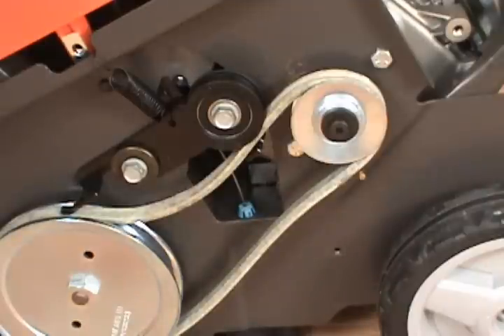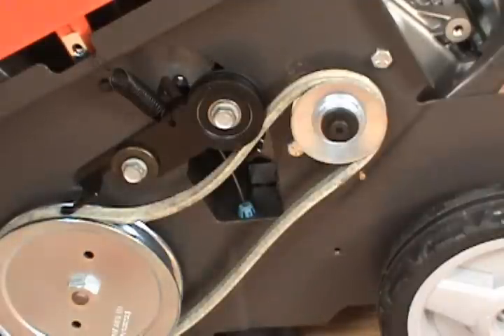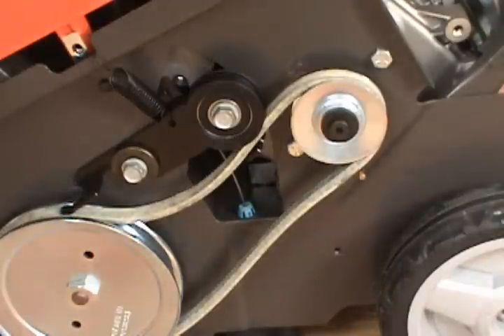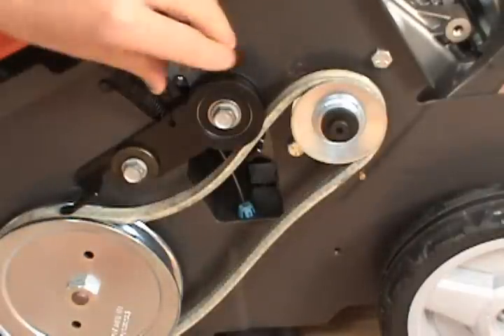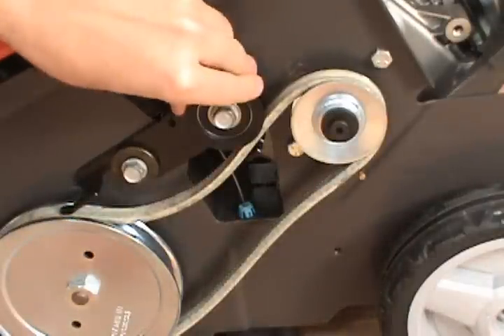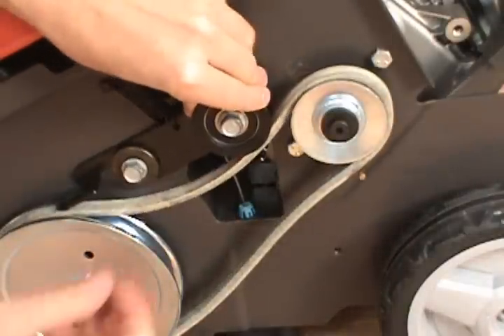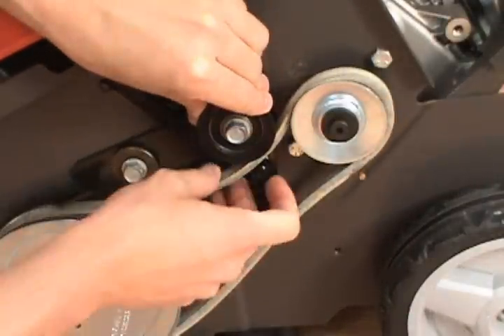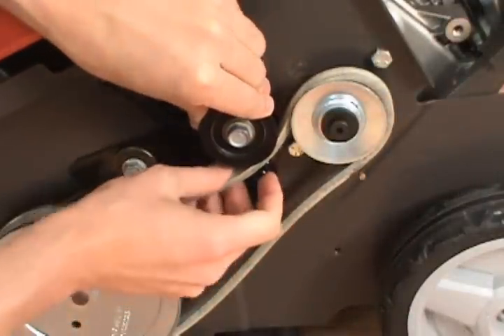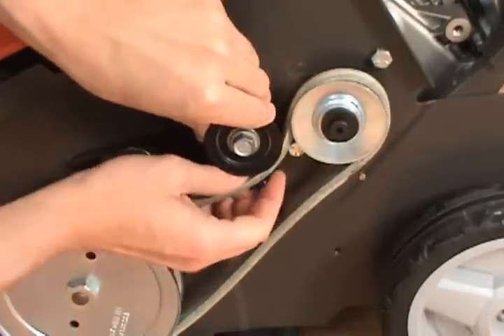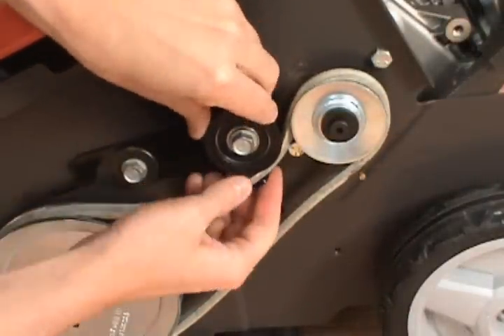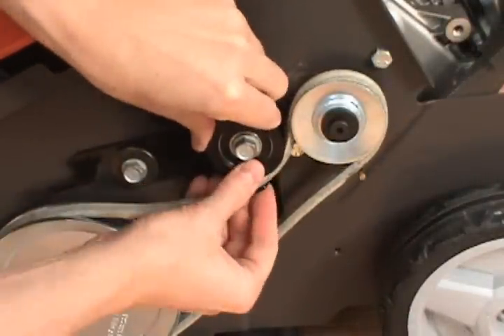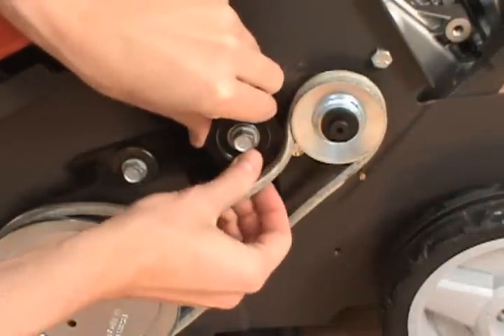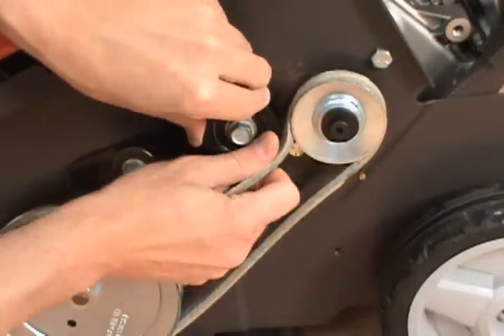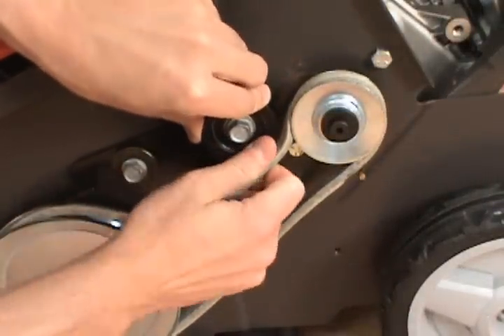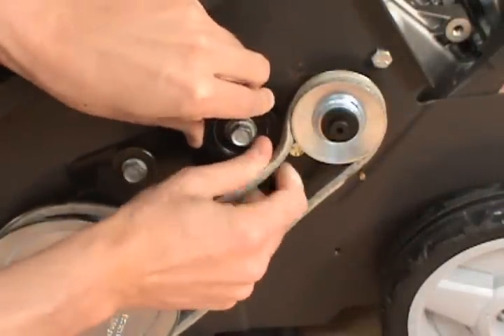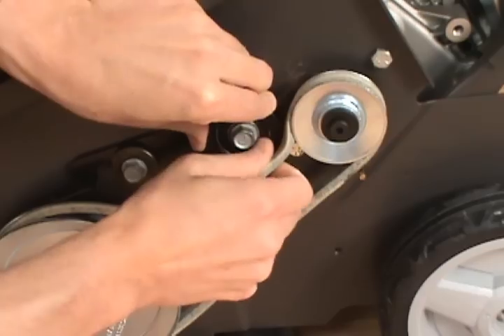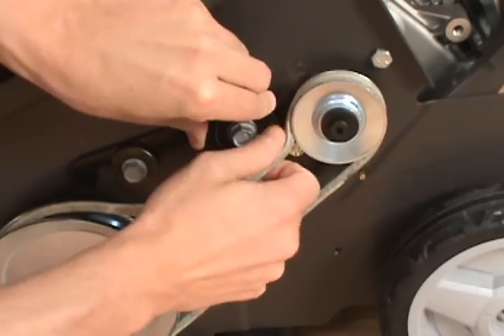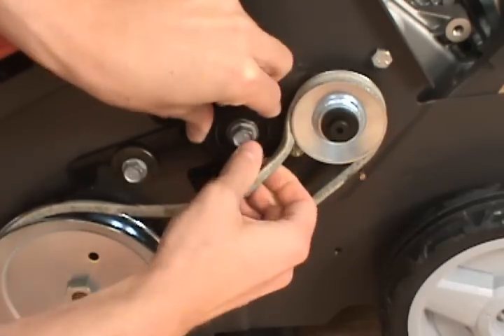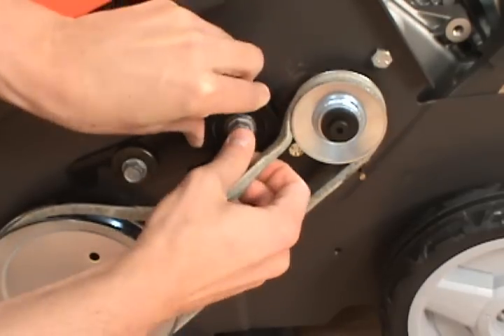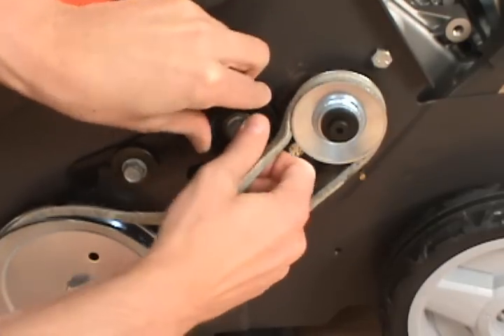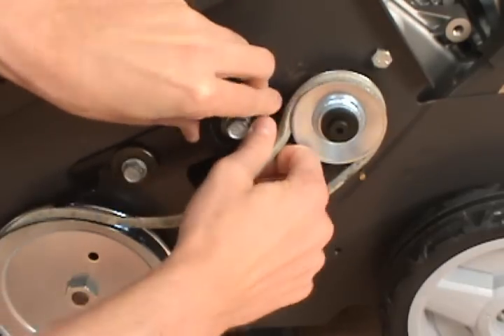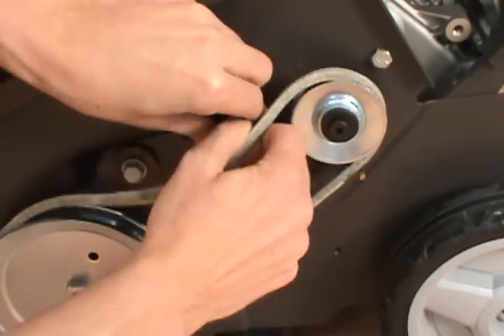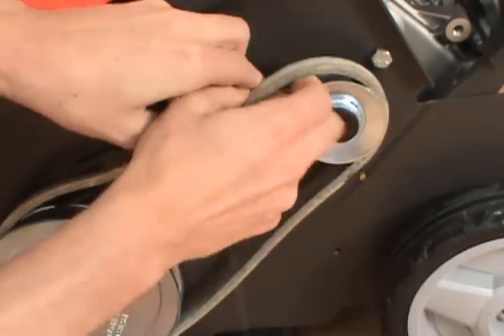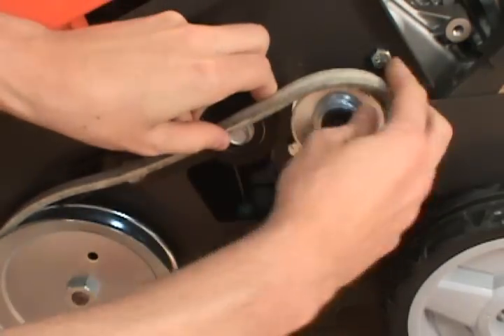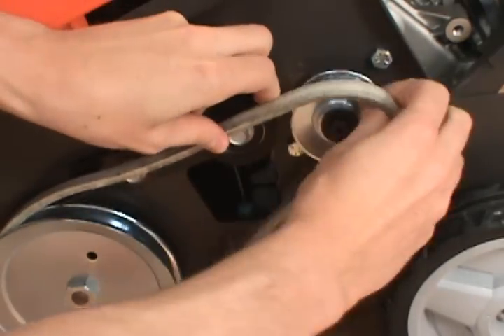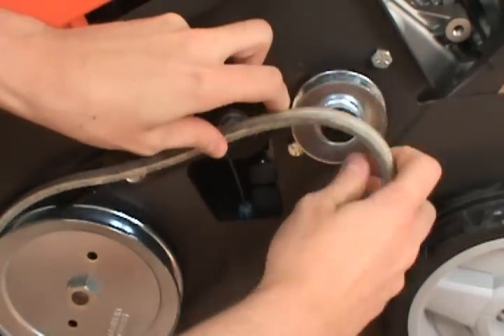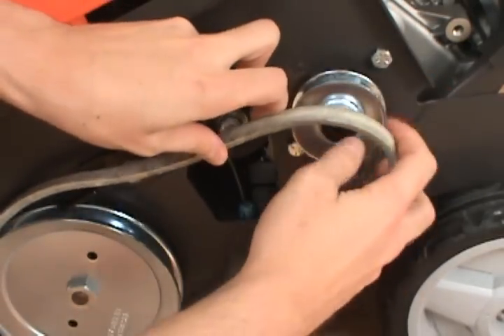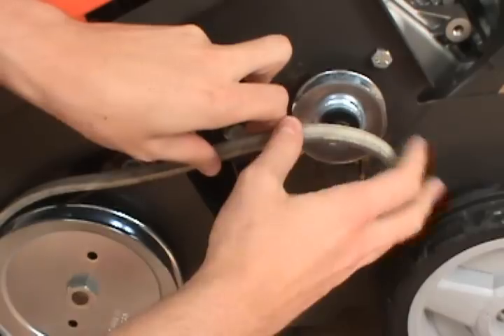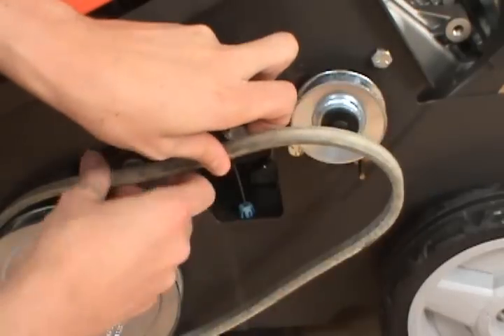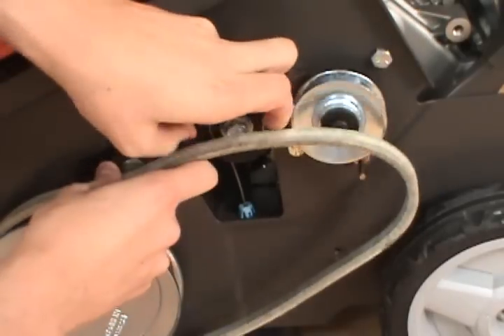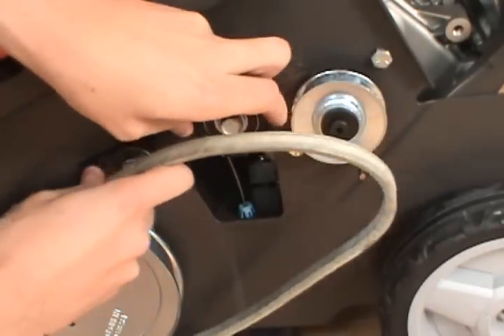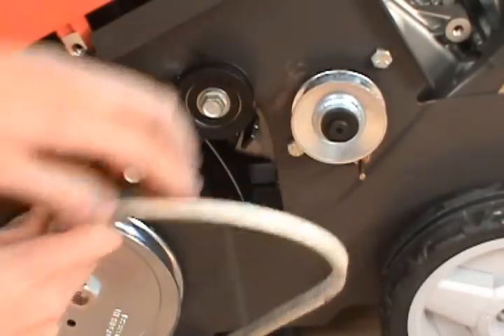To remove the belt, push down the idler pulley. You can get it out from the engine pulley and then remove it from the auger pulley.